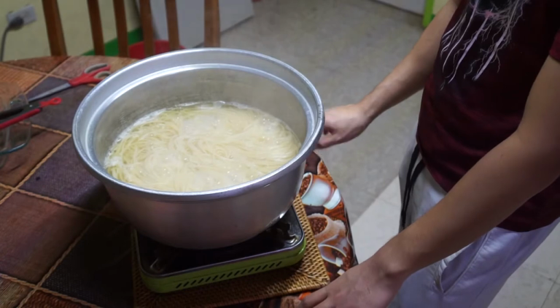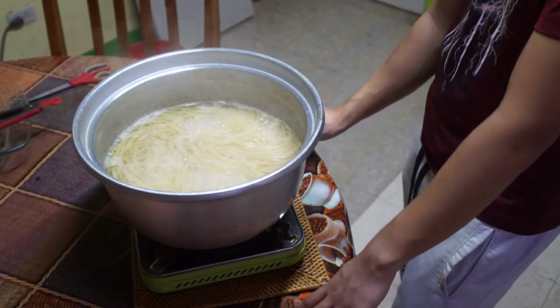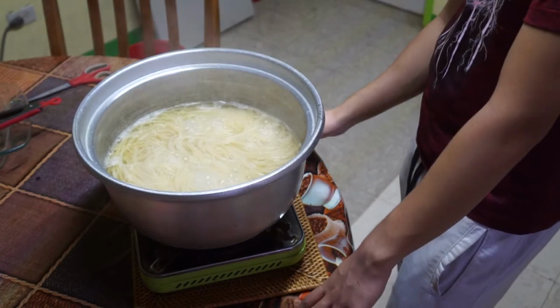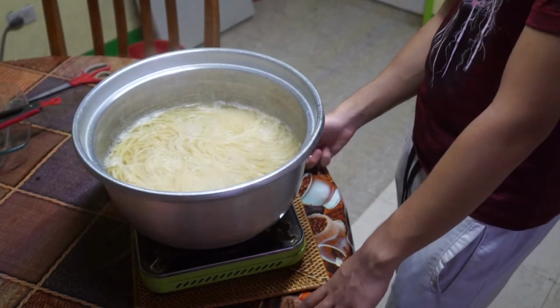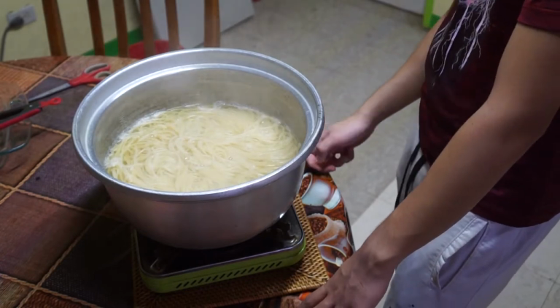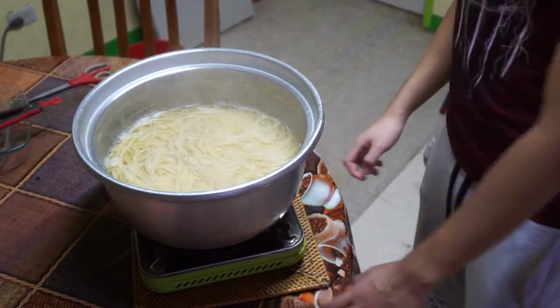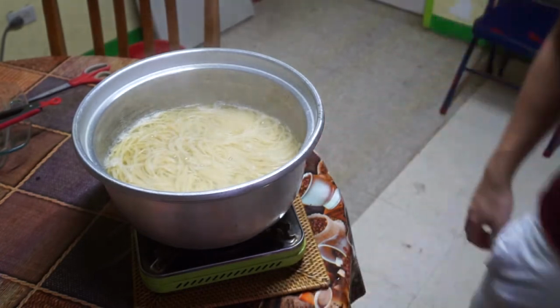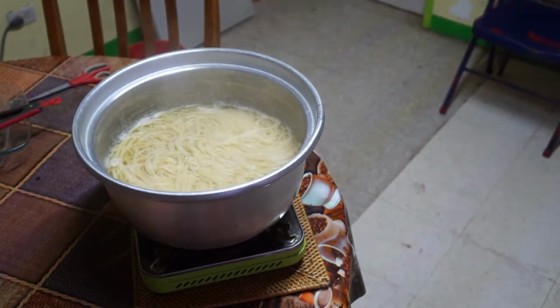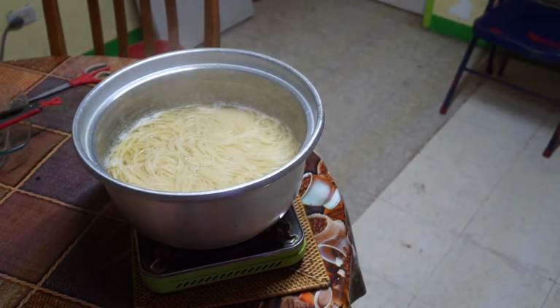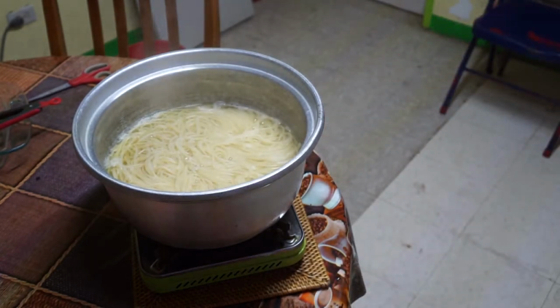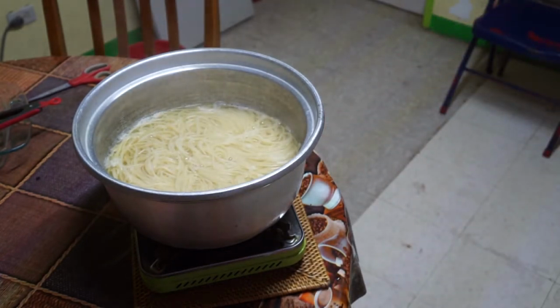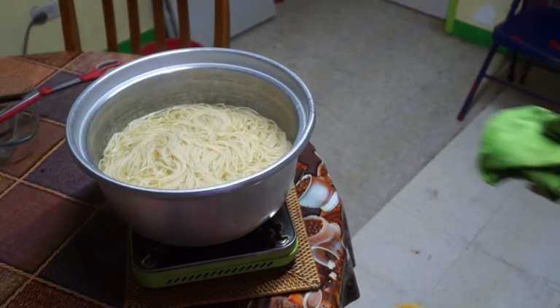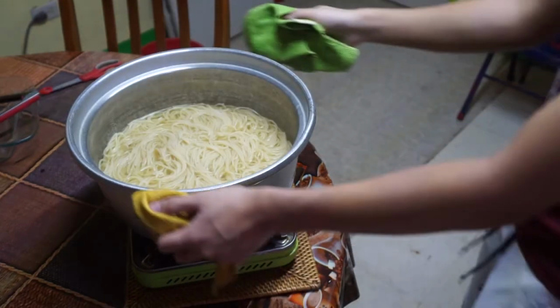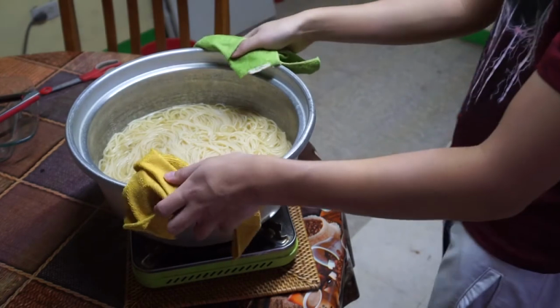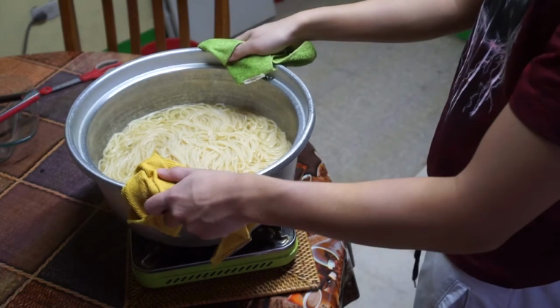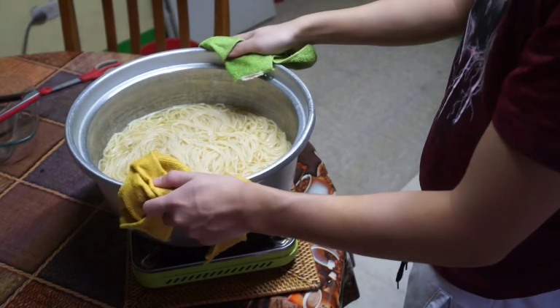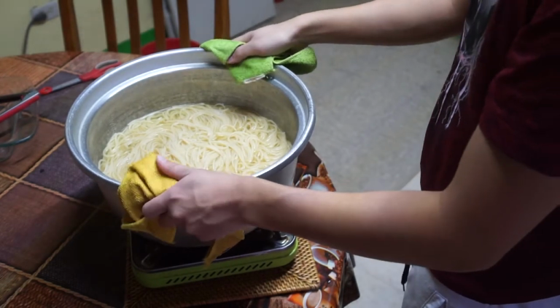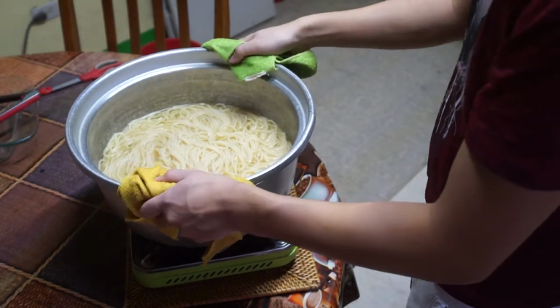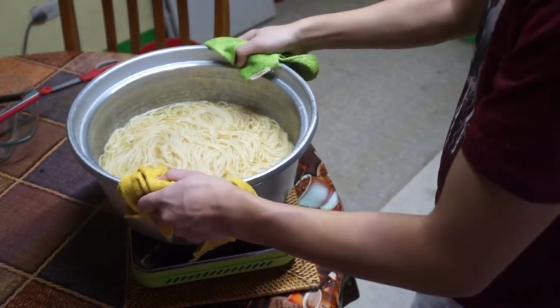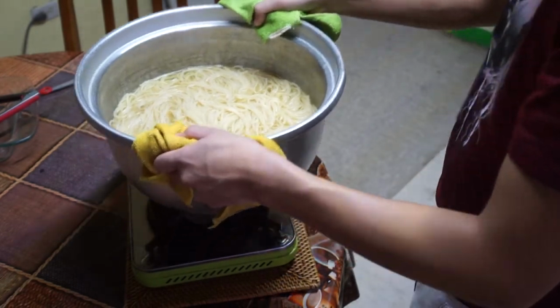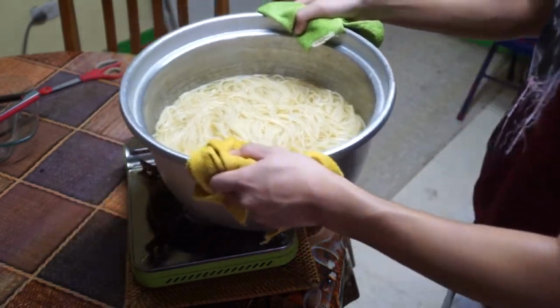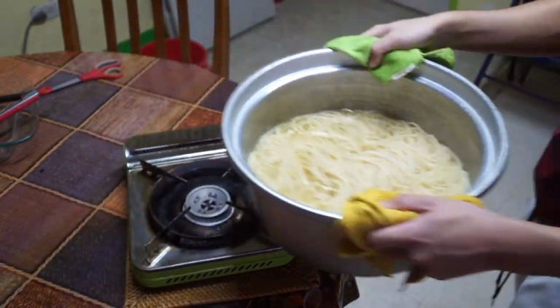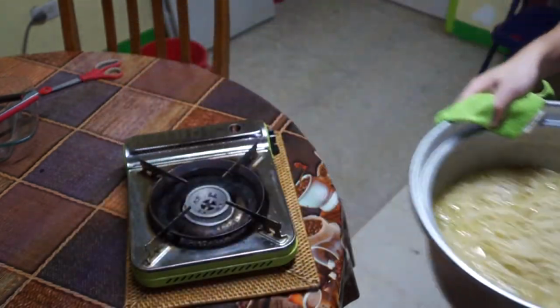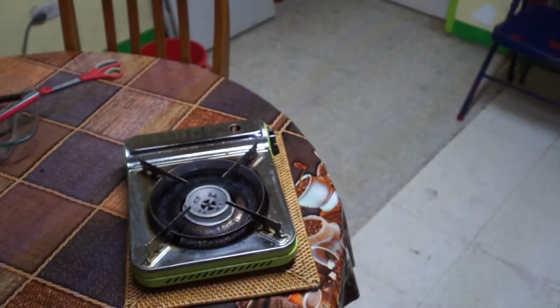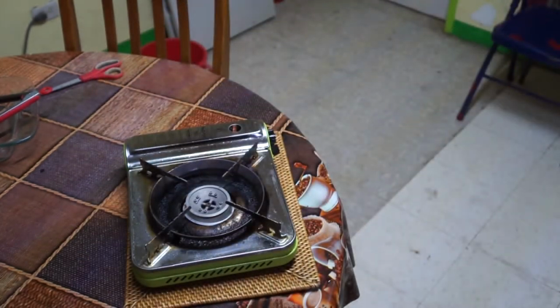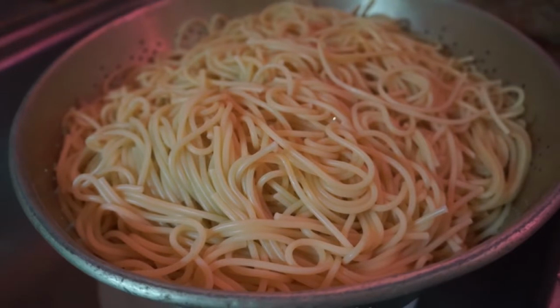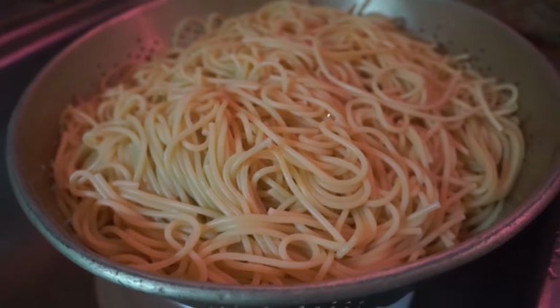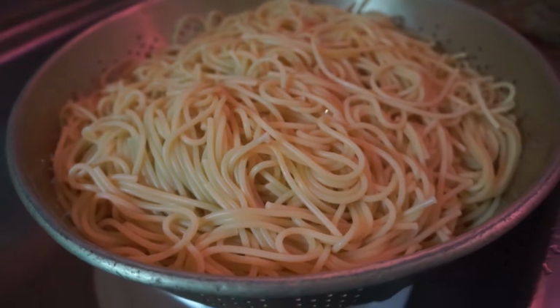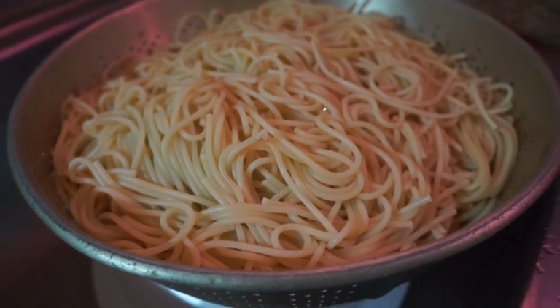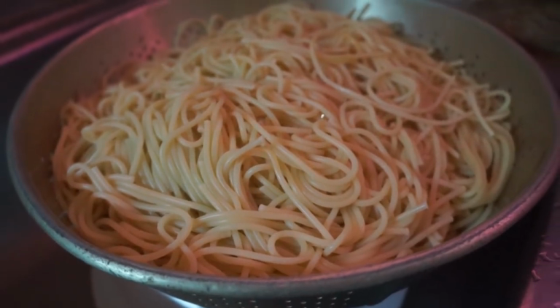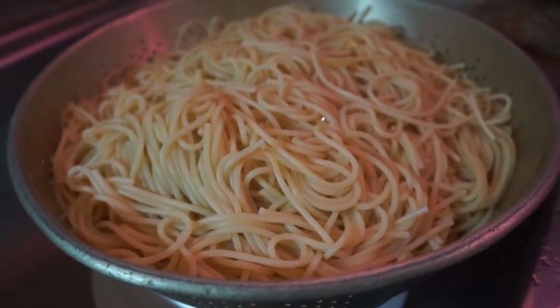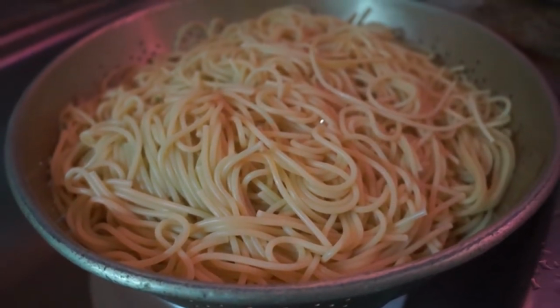Mine seem good to go, so I'll turn off the heat. Take the pot and strain out the water, and let your spaghetti noodles cool on the side. If you'd like, you could rinse your noodles to prevent them from sticking.